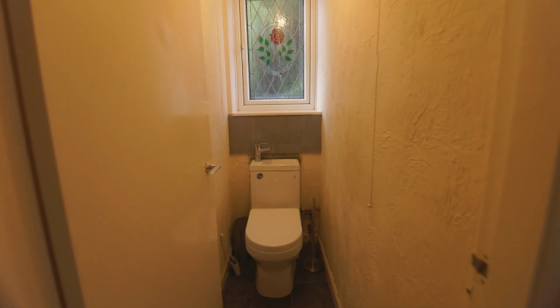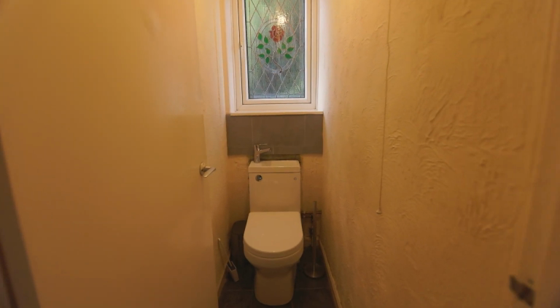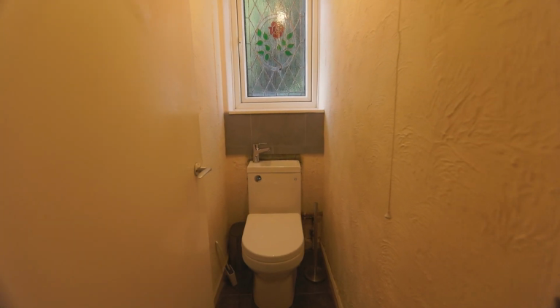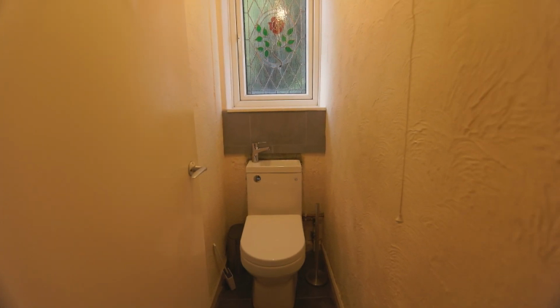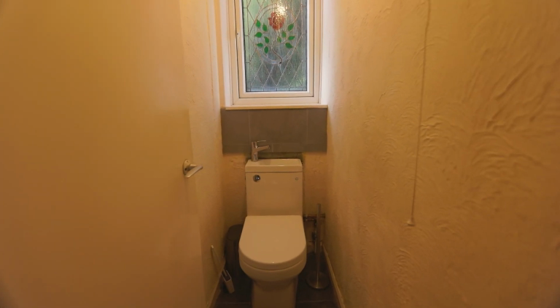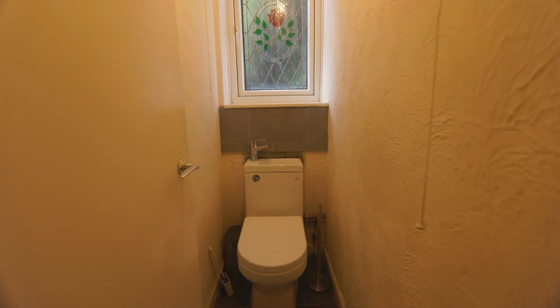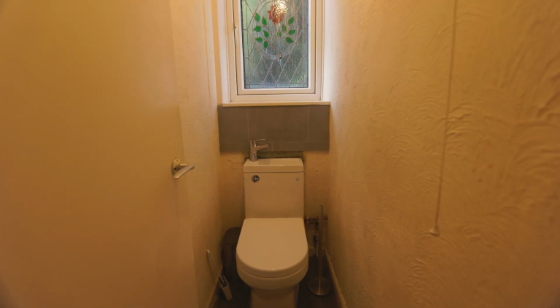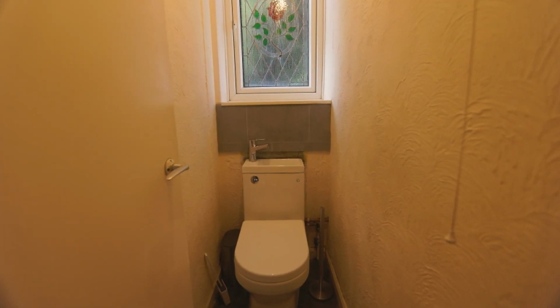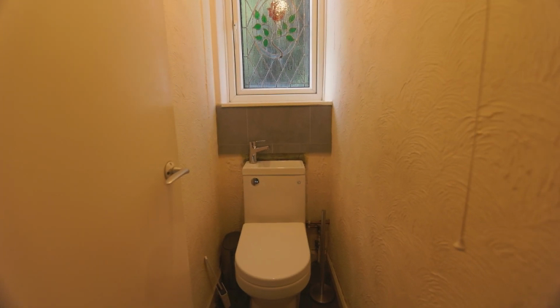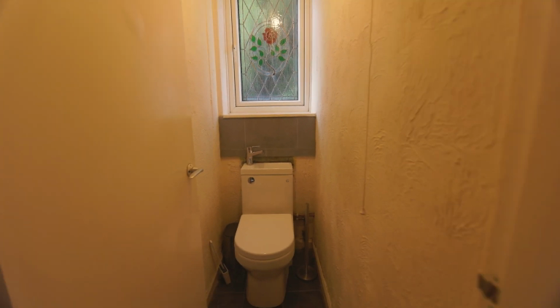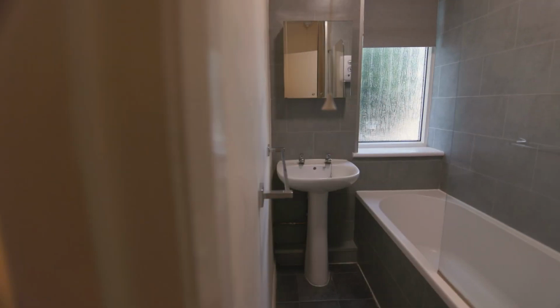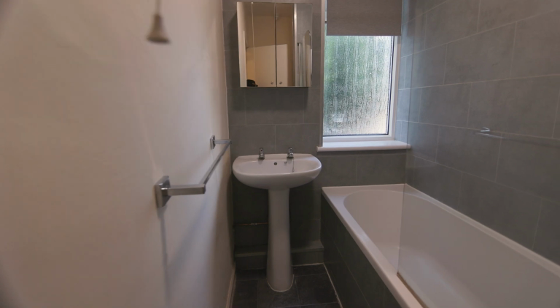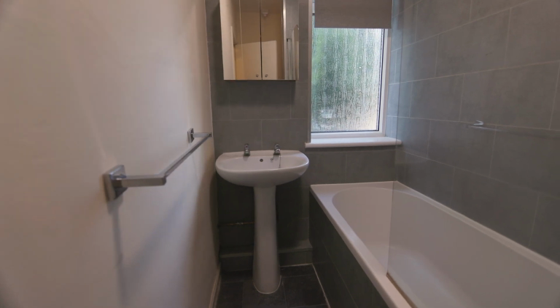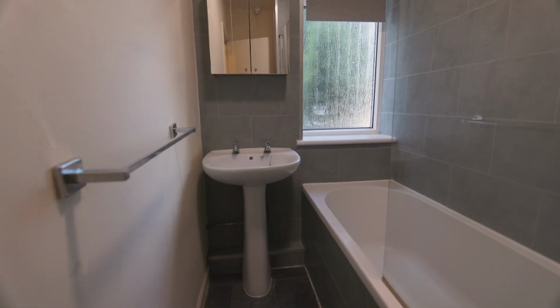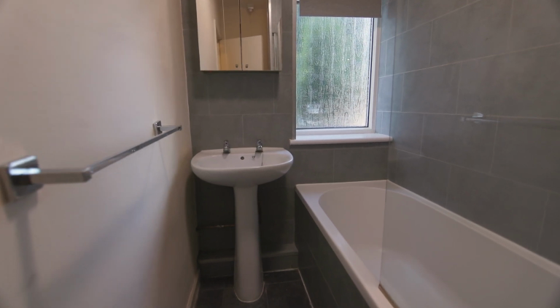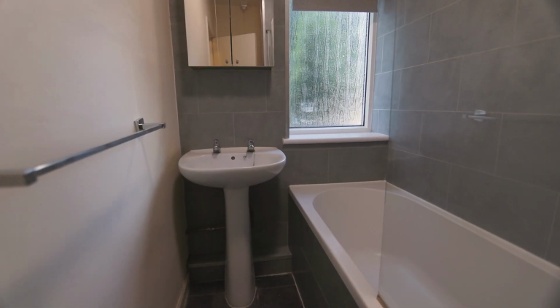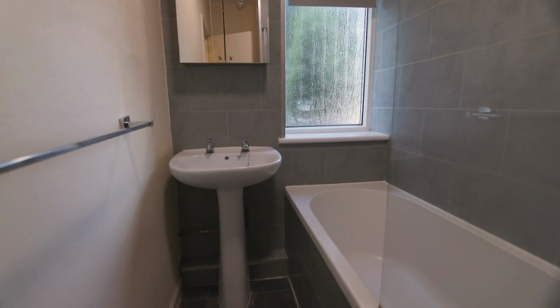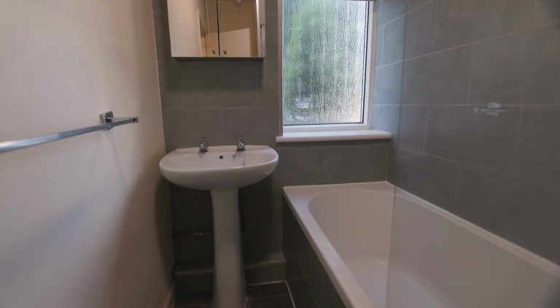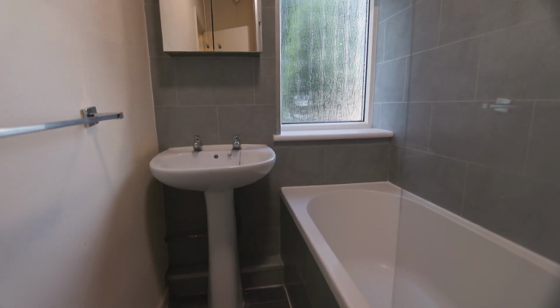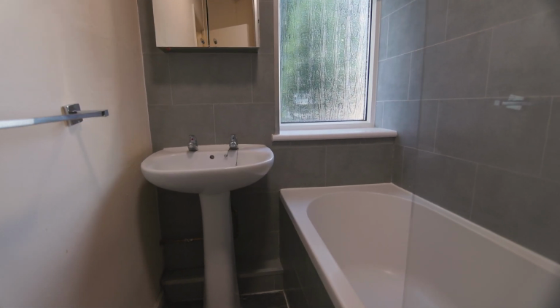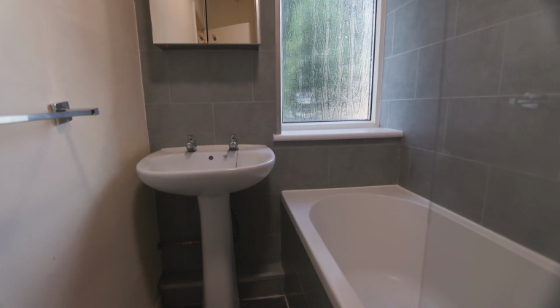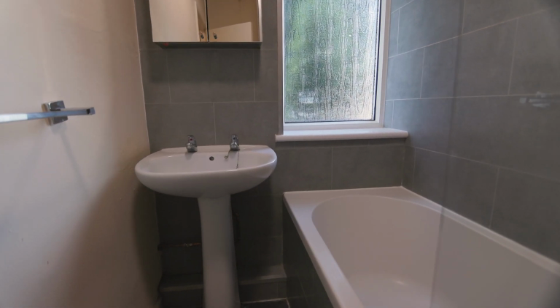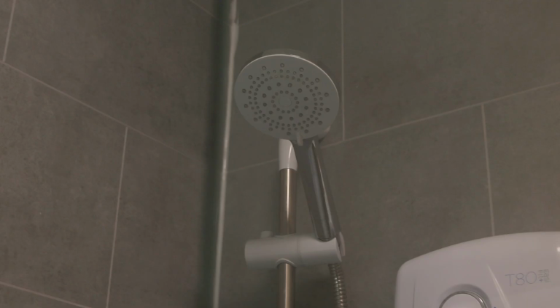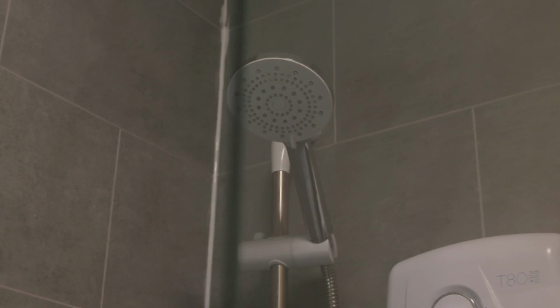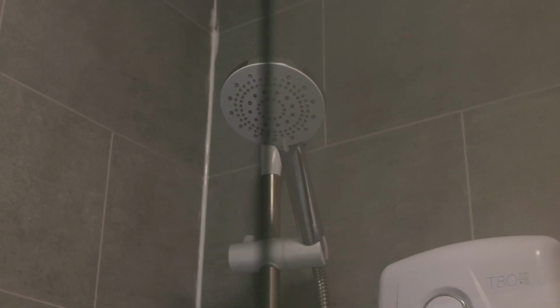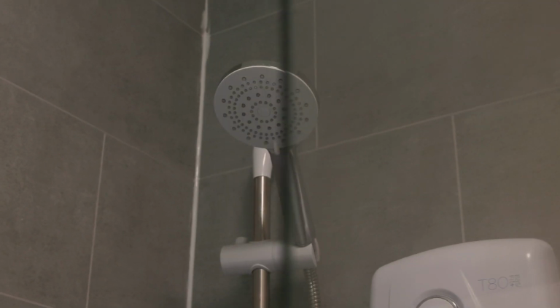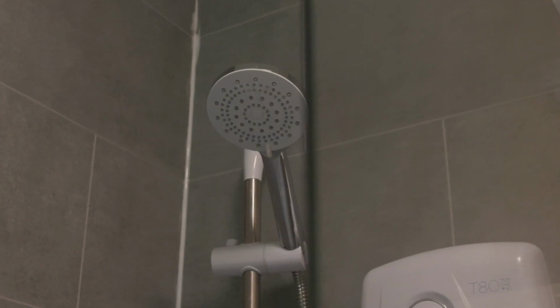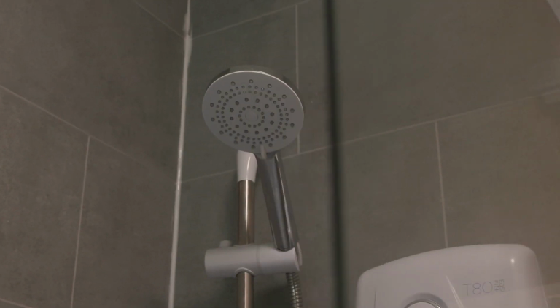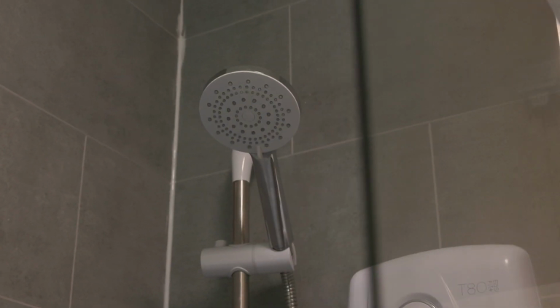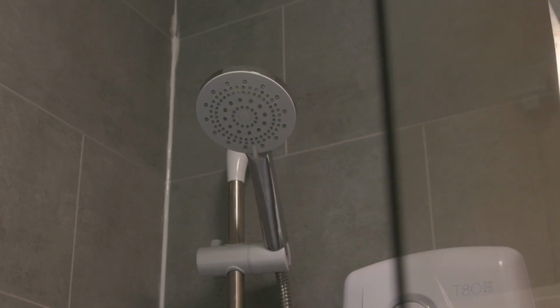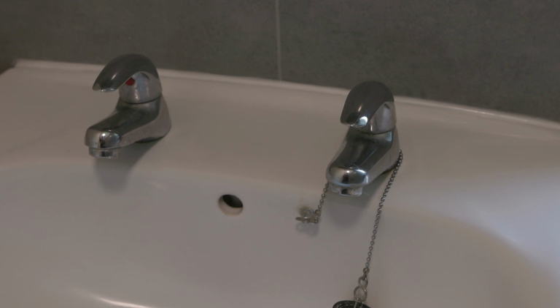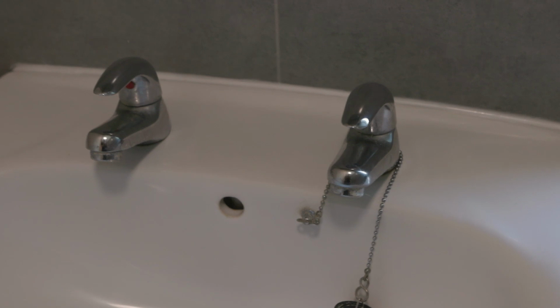As we move upstairs, we find a standalone toilet adjacent to a bathroom. The bathroom comes with a bath, washbasin and overhead shower.